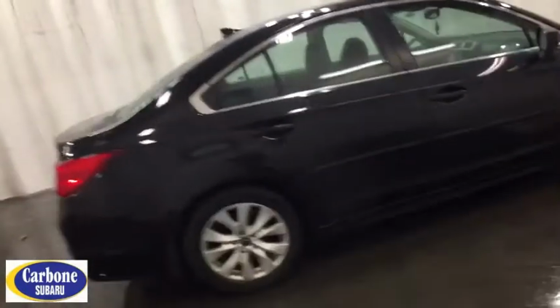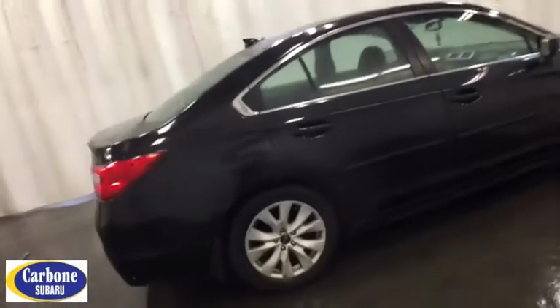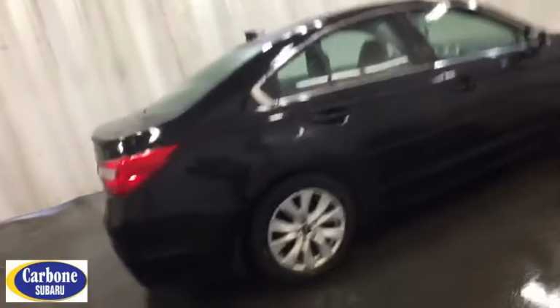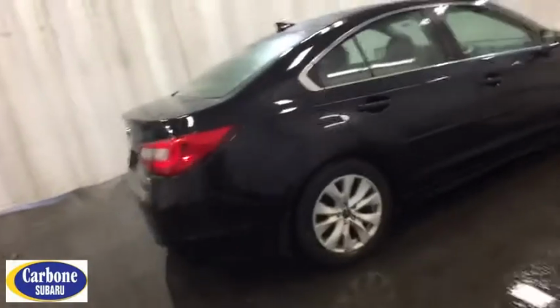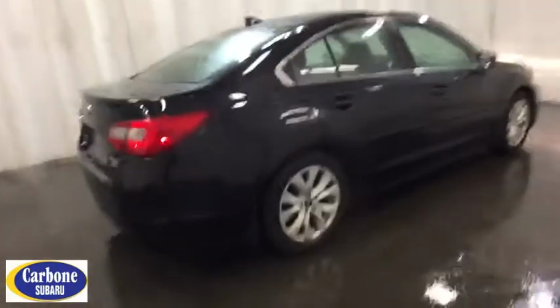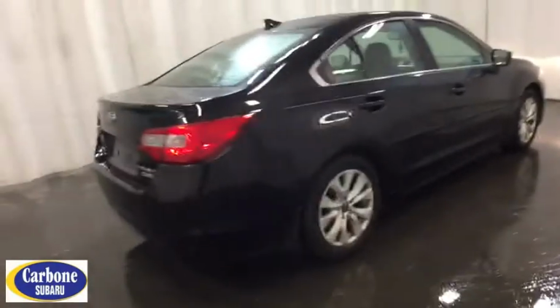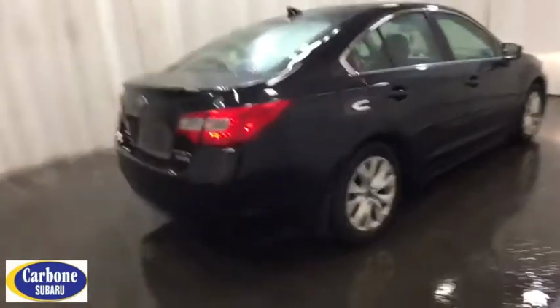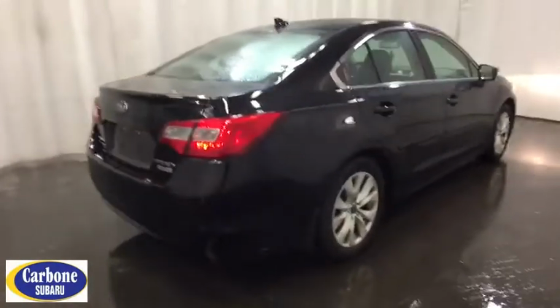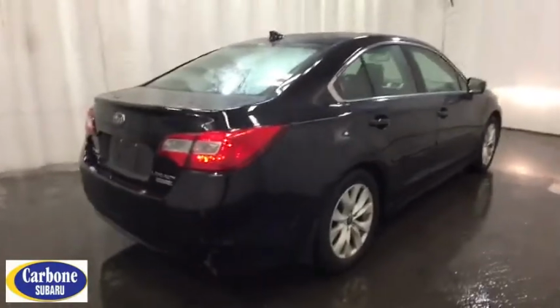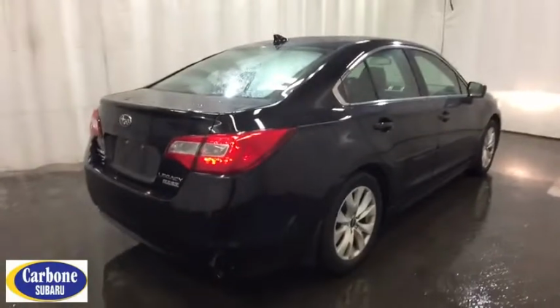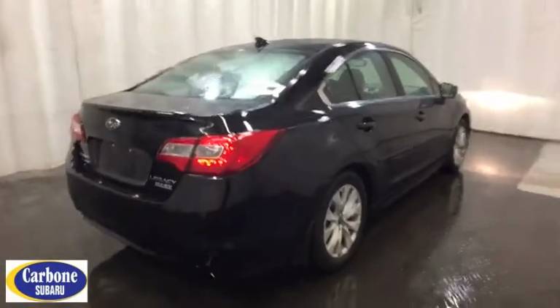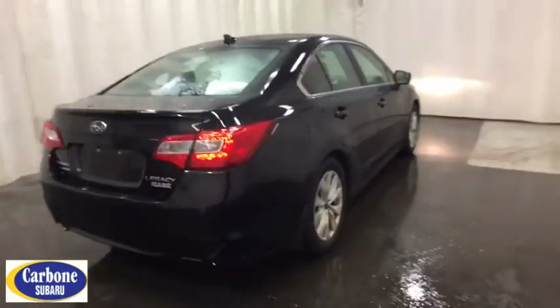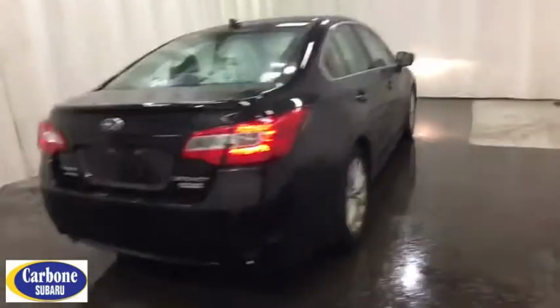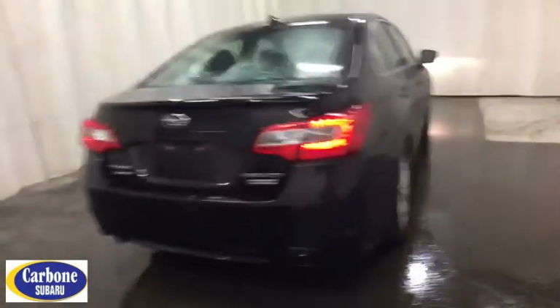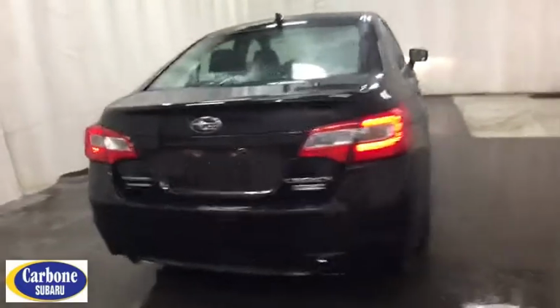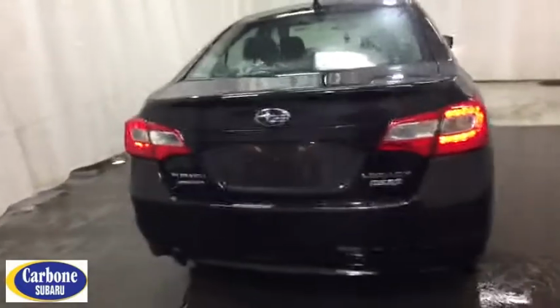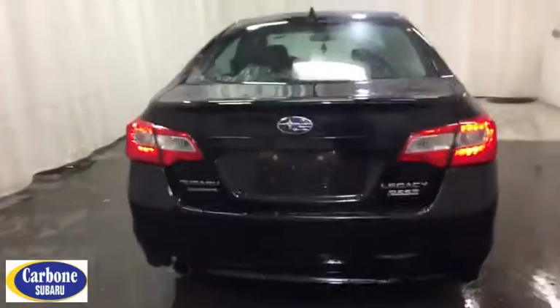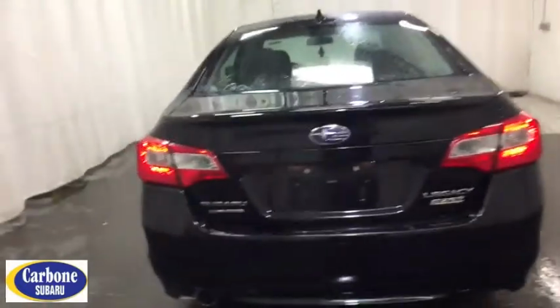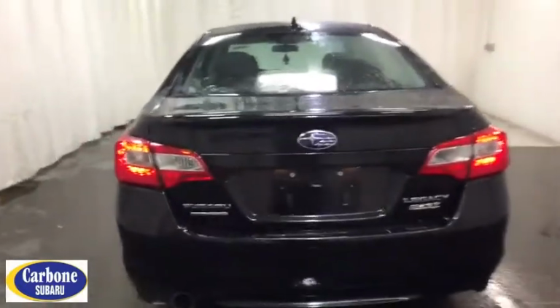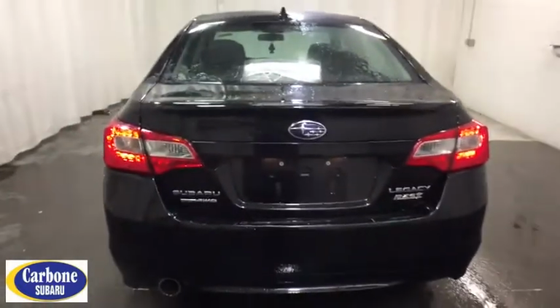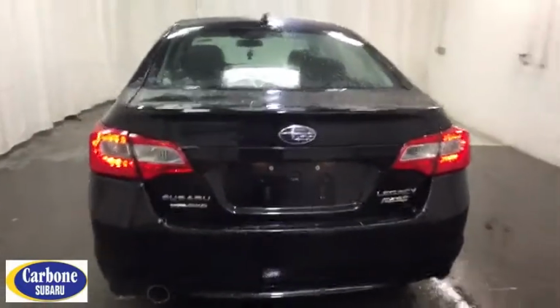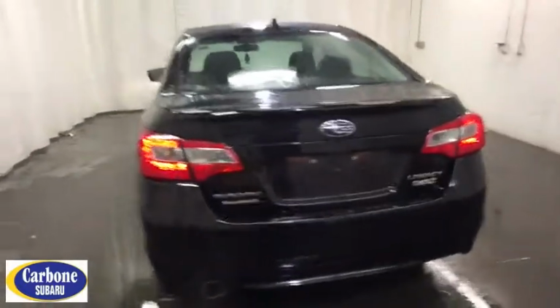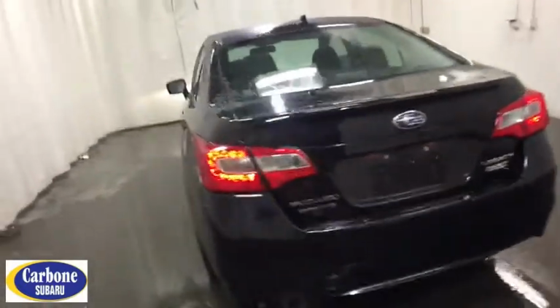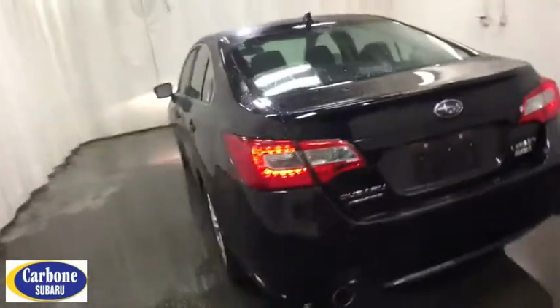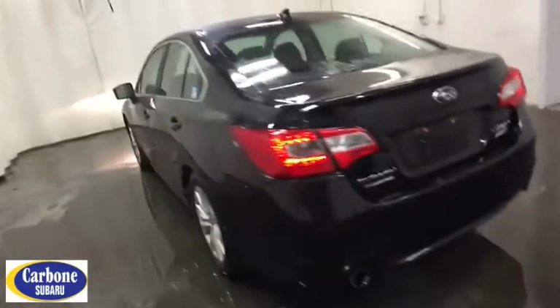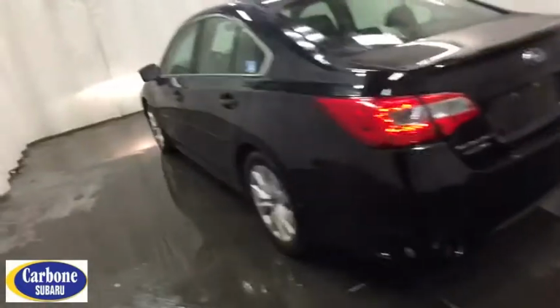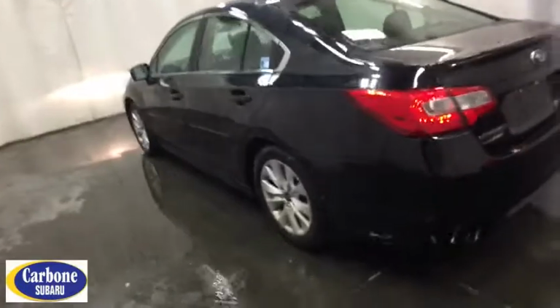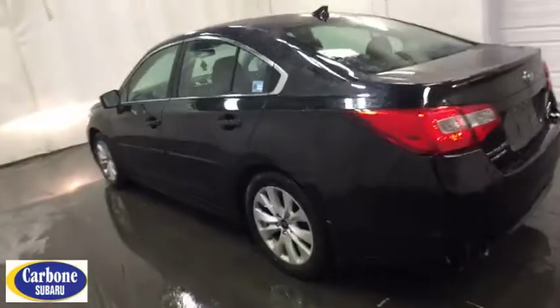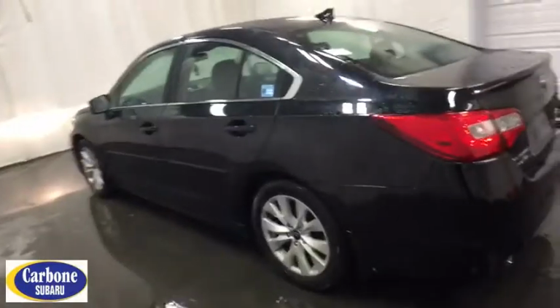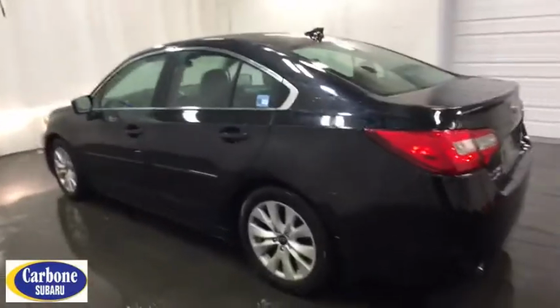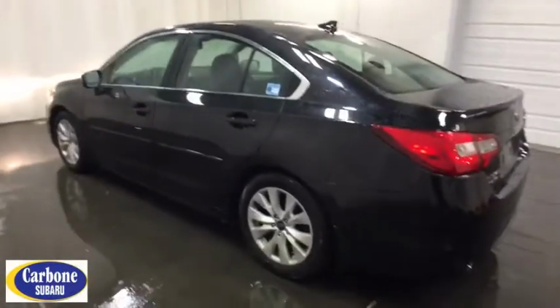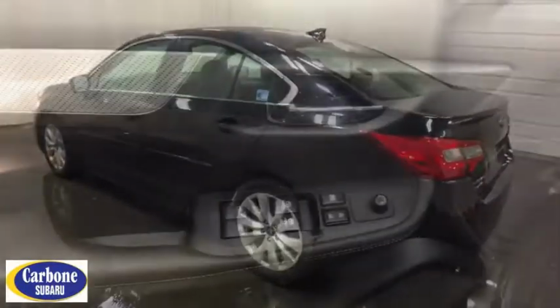Traction control, steering wheel audio controls, keyless entry, stability control, backup camera, all-wheel drive, anti-lock braking system, Bluetooth, leather-wrapped steering wheel, adjustable steering wheel, power steering, cruise control.